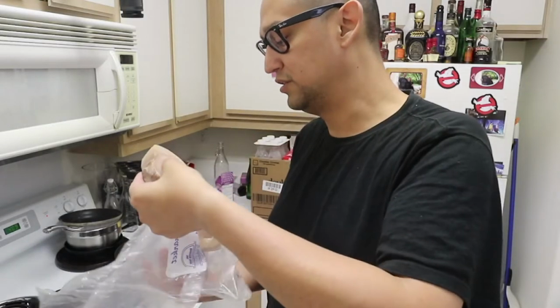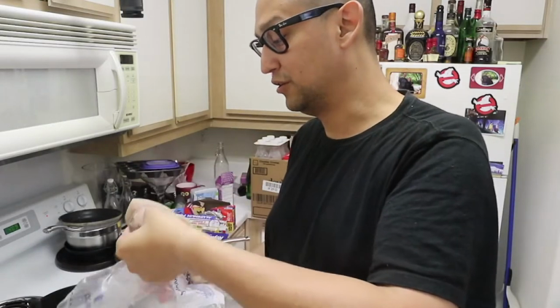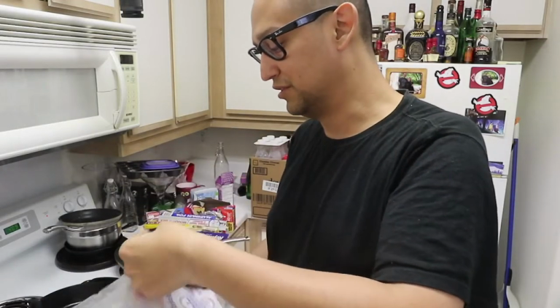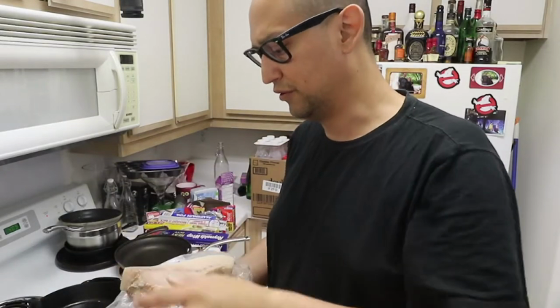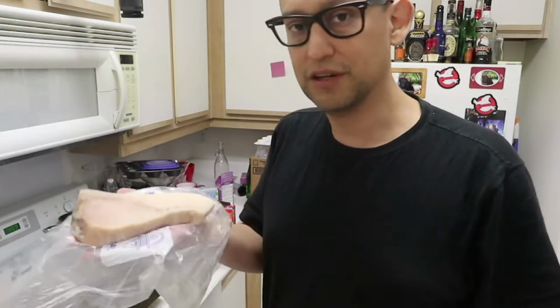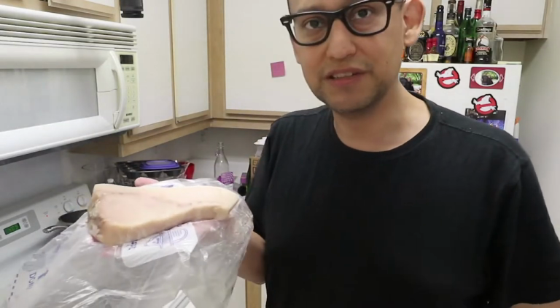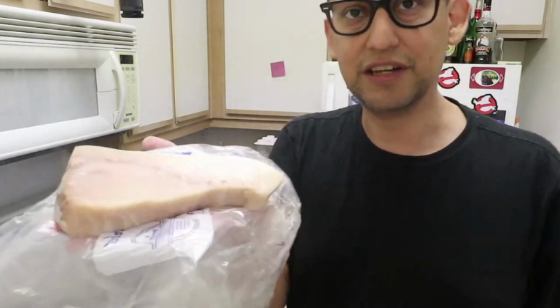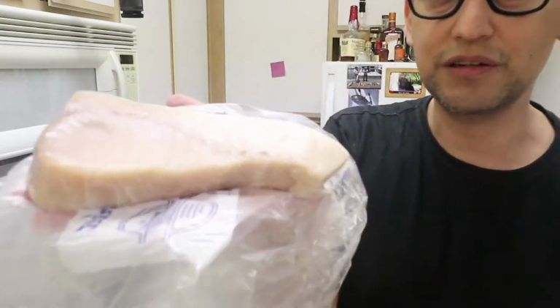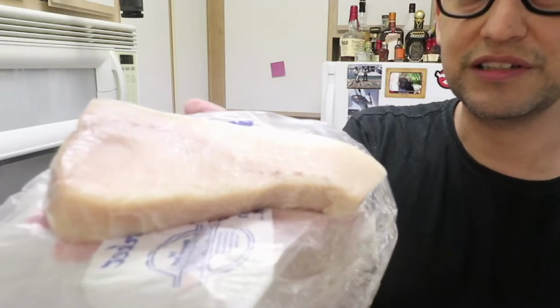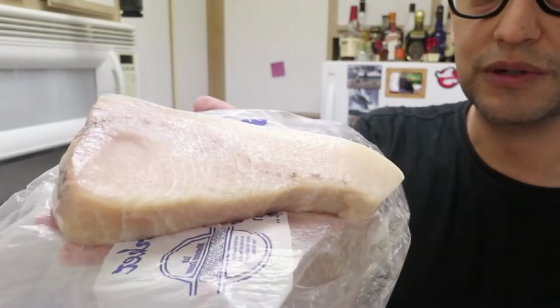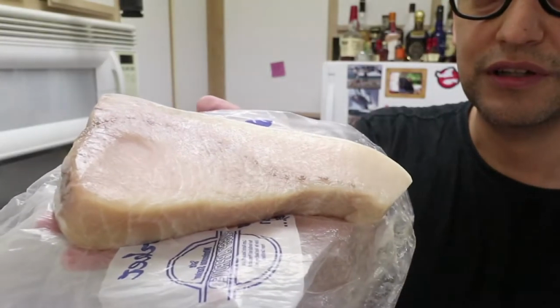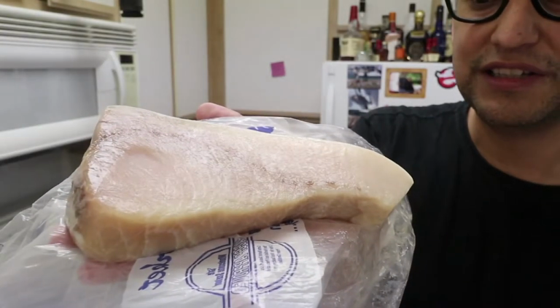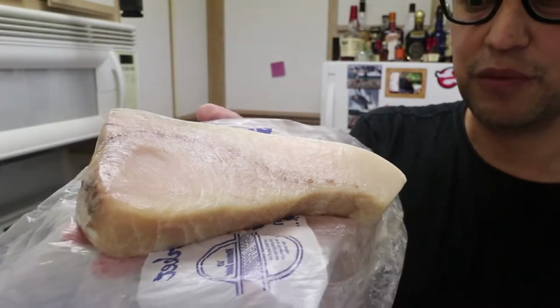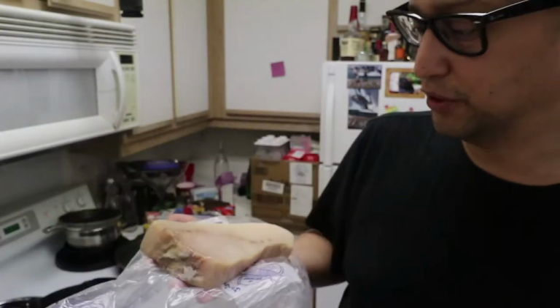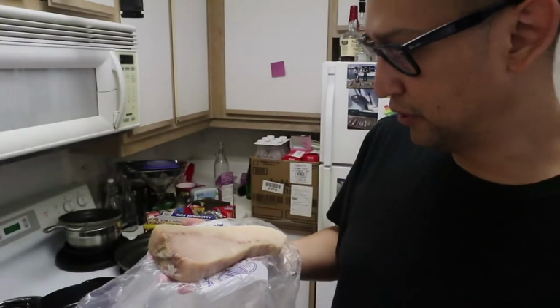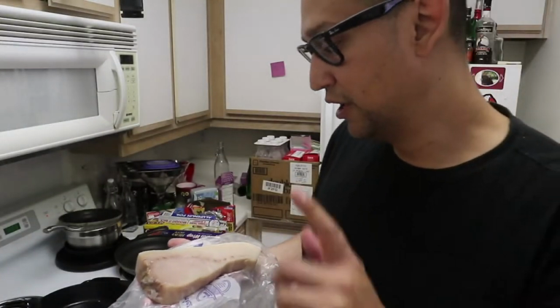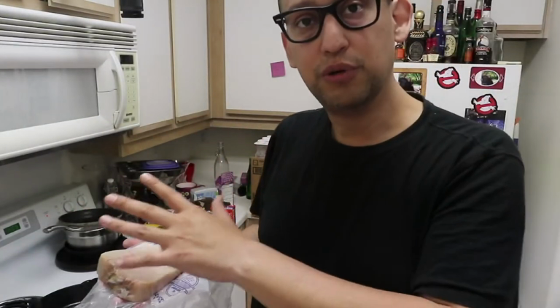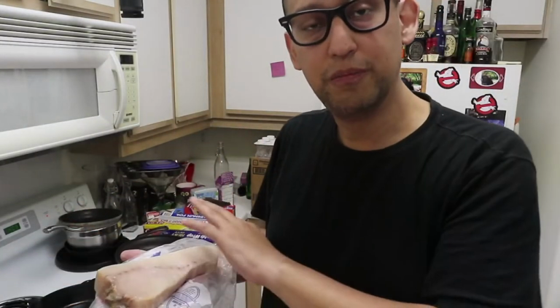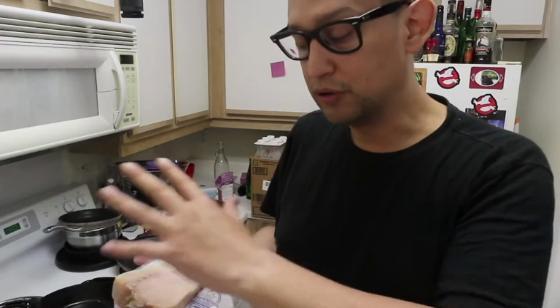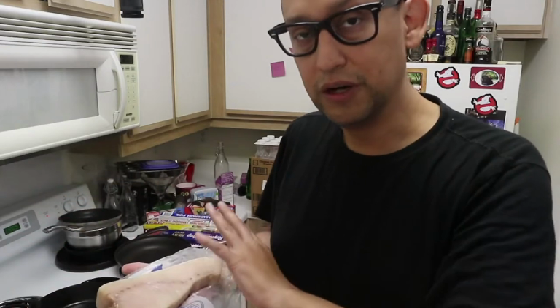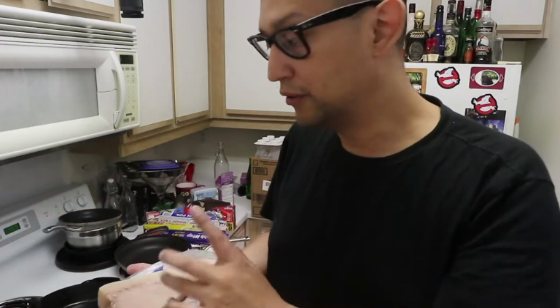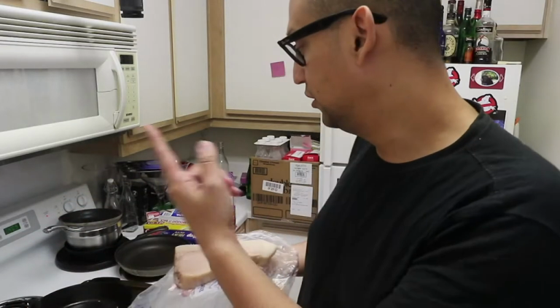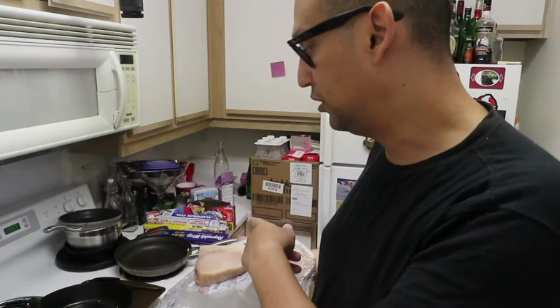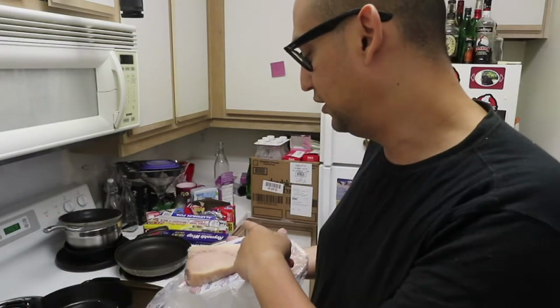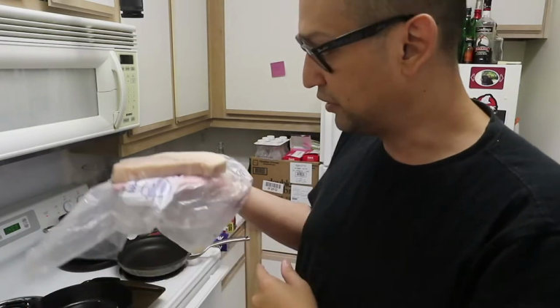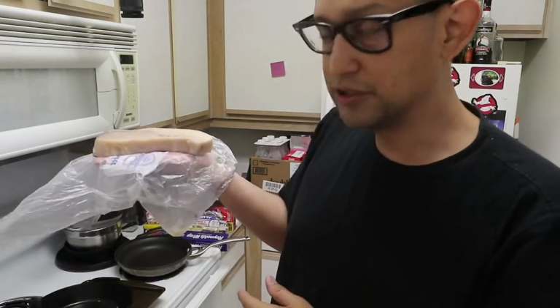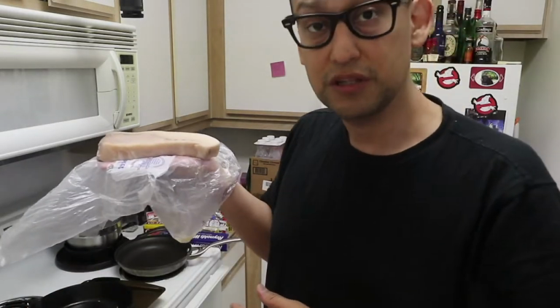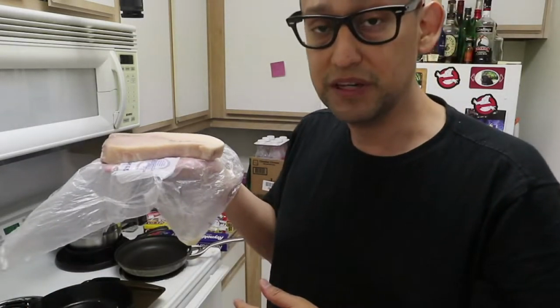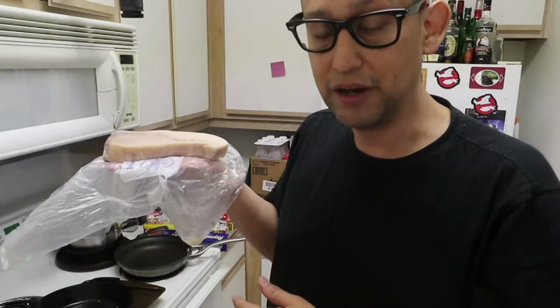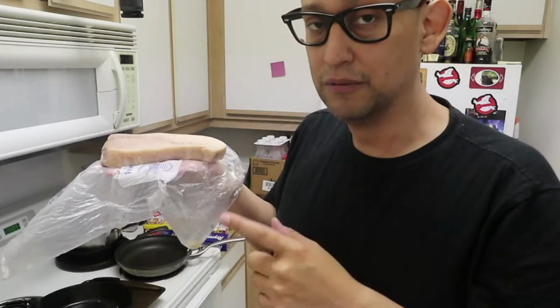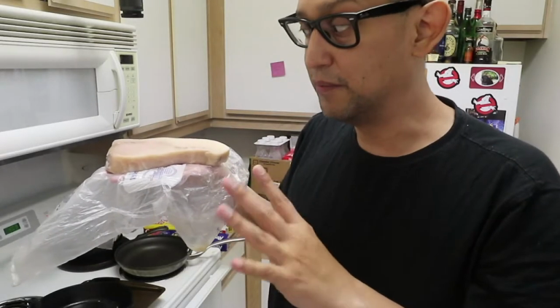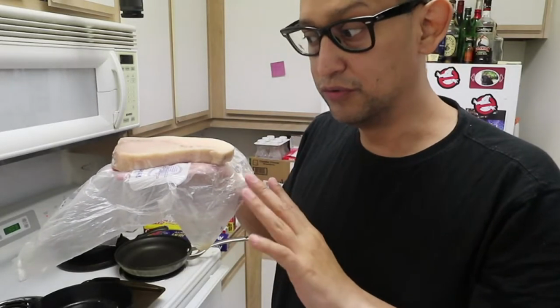It doesn't need salt because it's a saltwater fish. I didn't realize how big this steak was — it seems smaller but okay. I'm going to put a little bit of pepper and a little bit of oregano on it. It's about an inch thick.